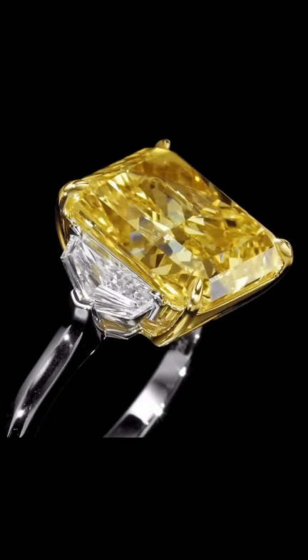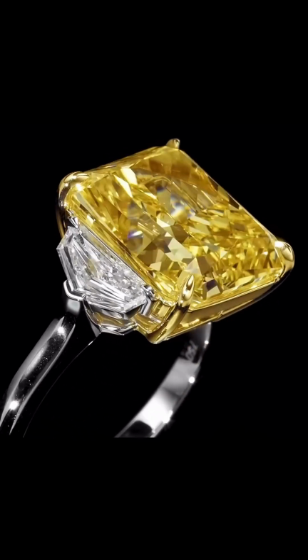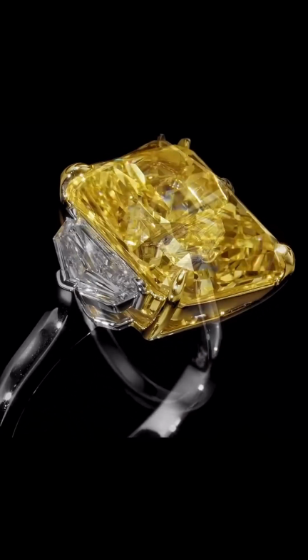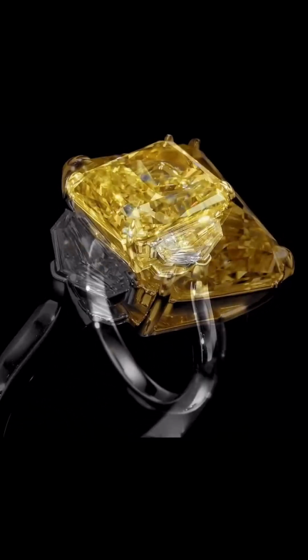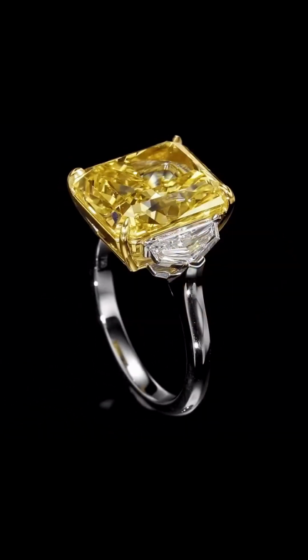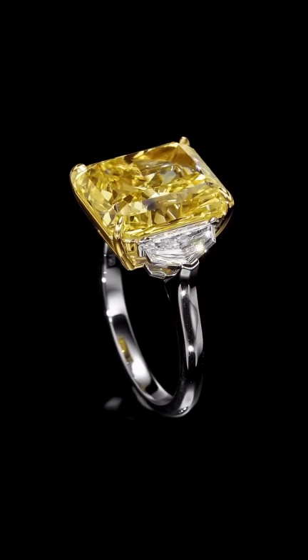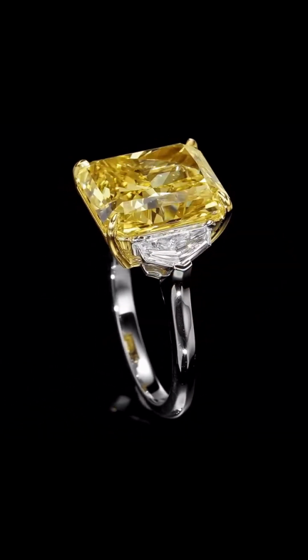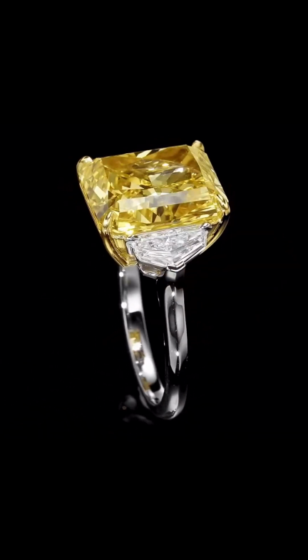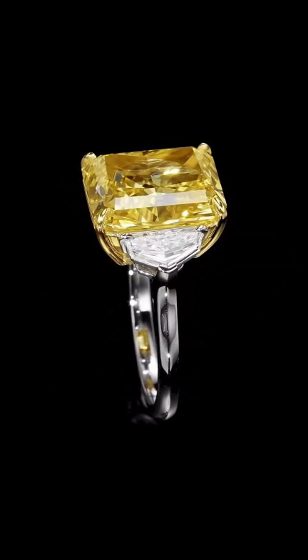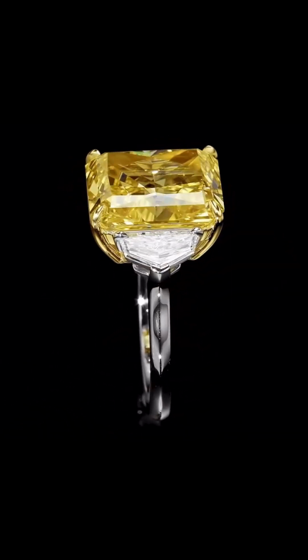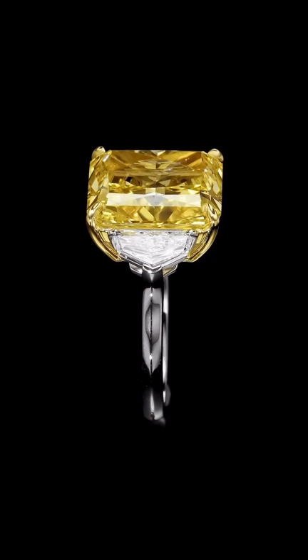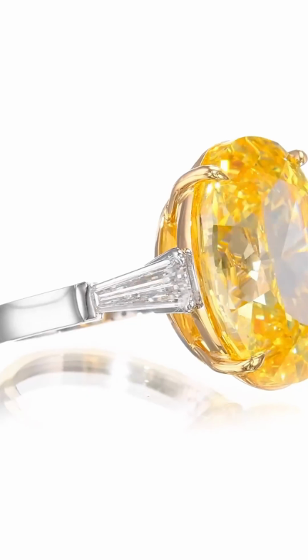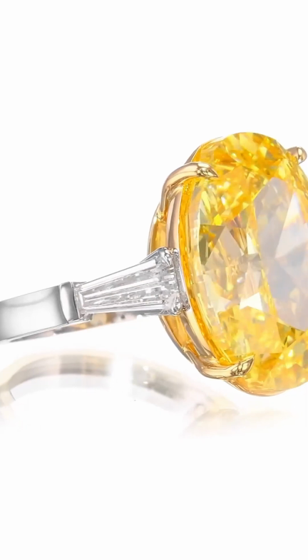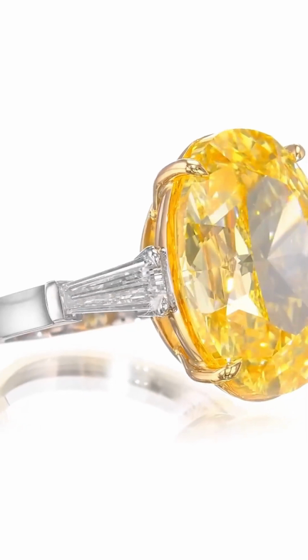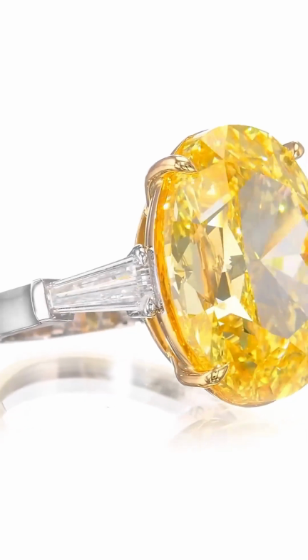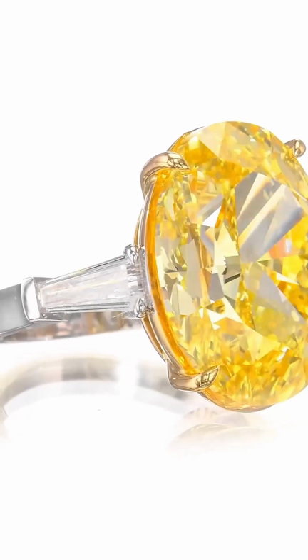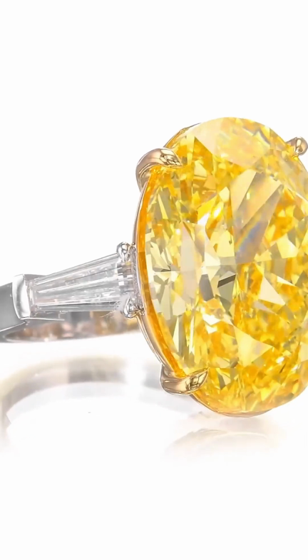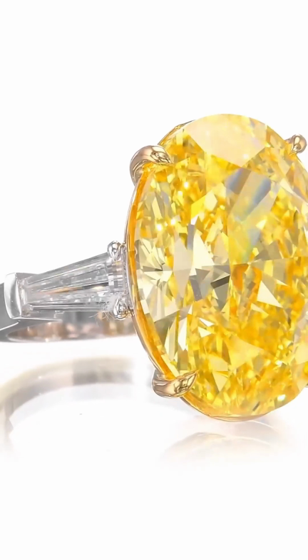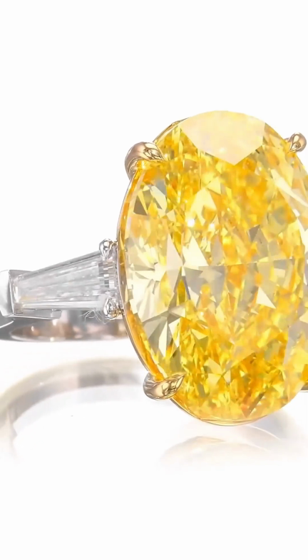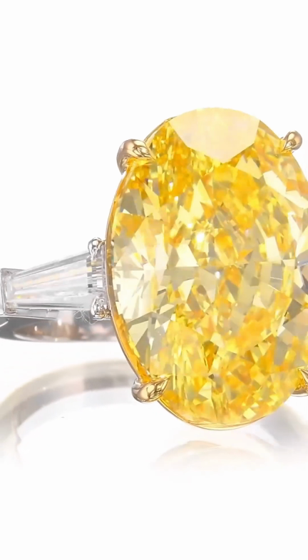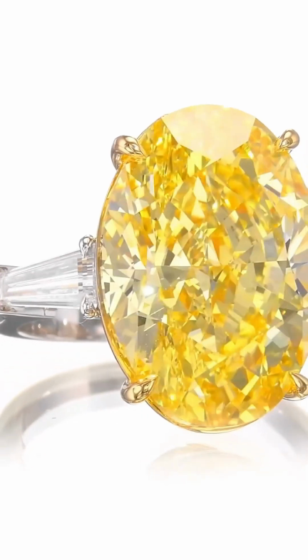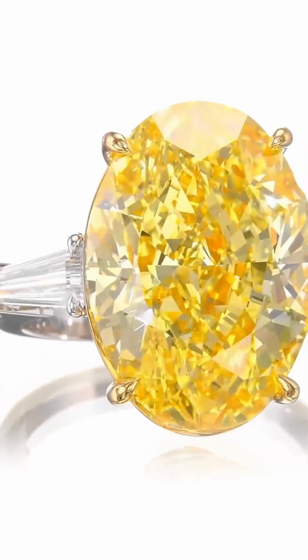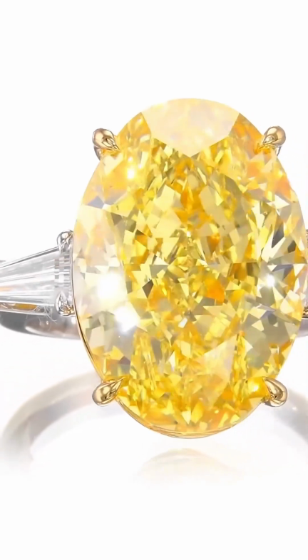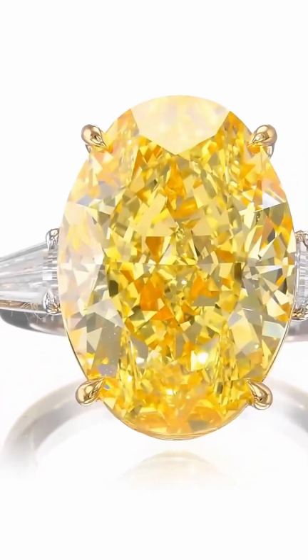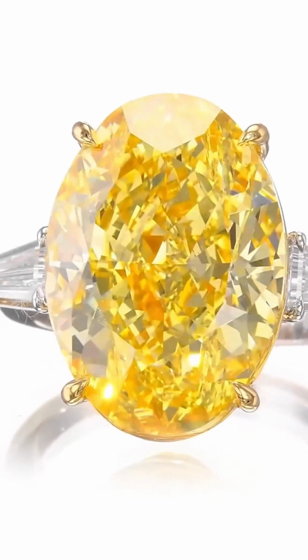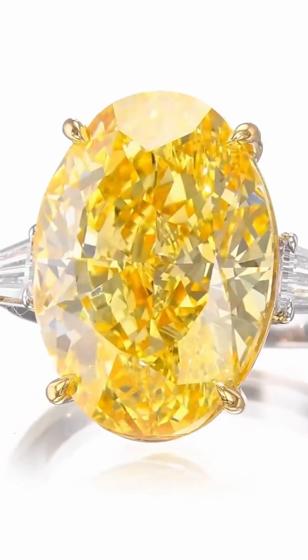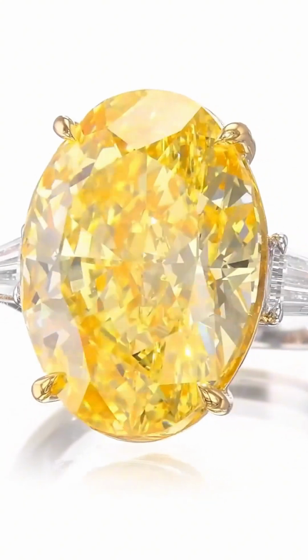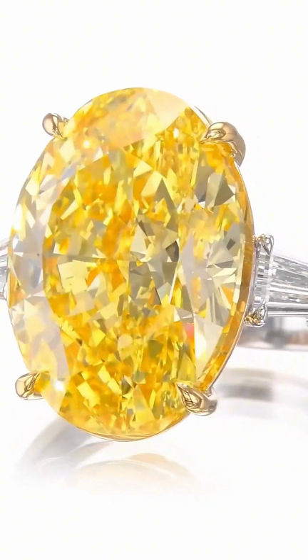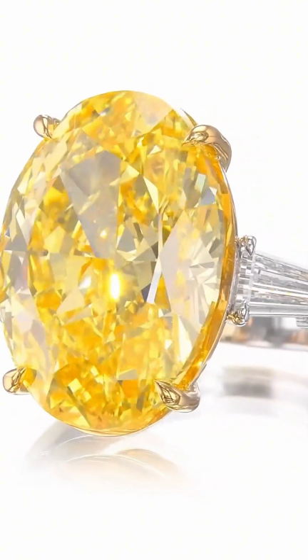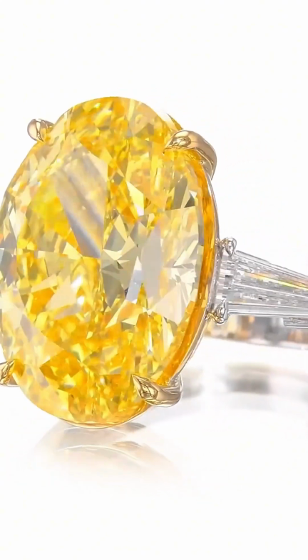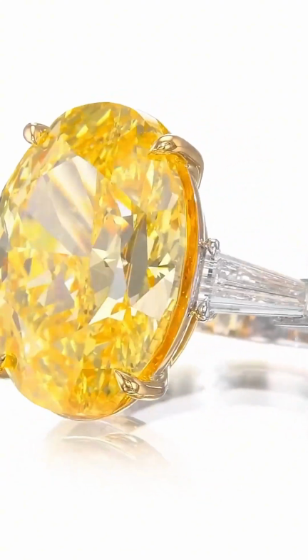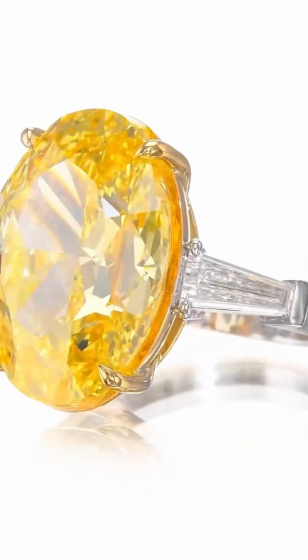And a reminder of Tiffany's legacy as one of the world's most prestigious jewelers. More than a gem, more than a treasure, the Tiffany Yellow is a masterpiece of nature, craftsmanship, and history.